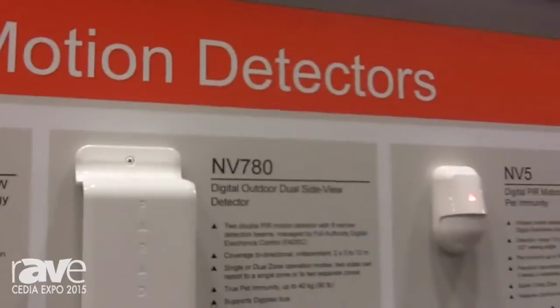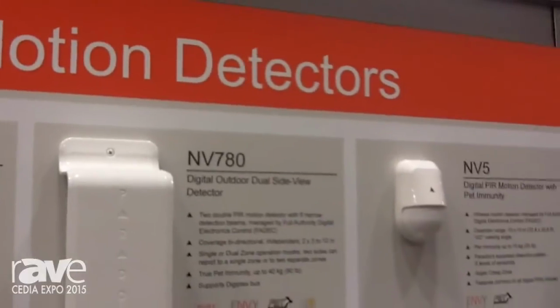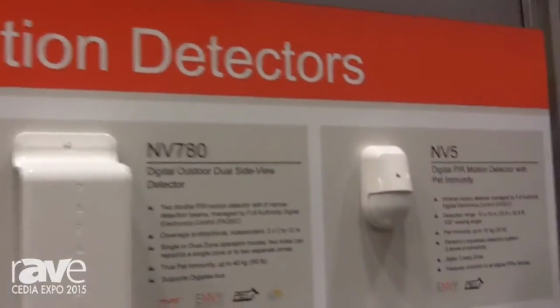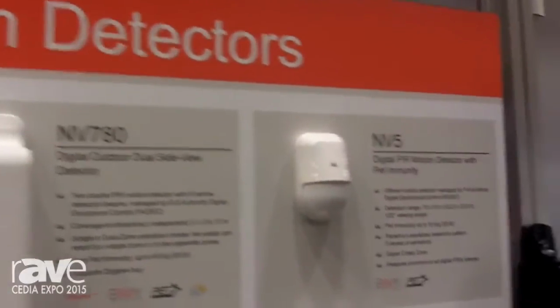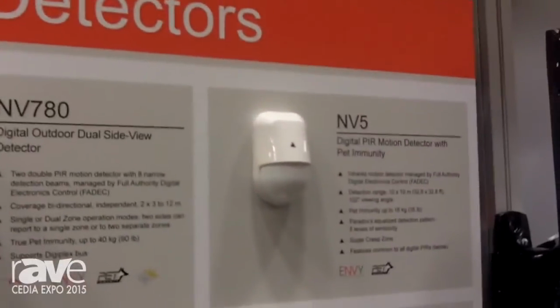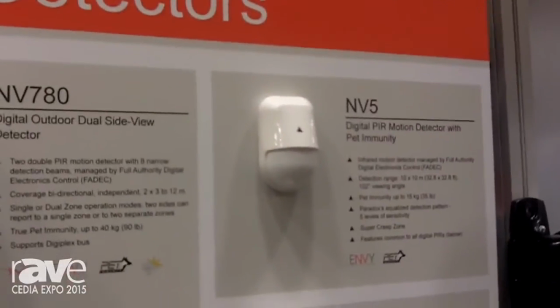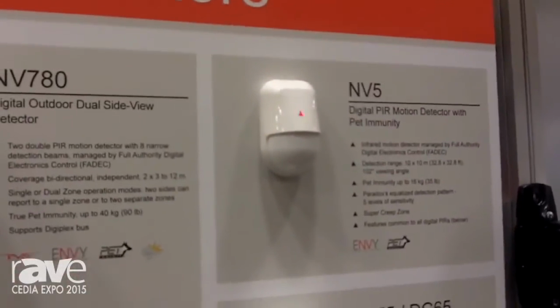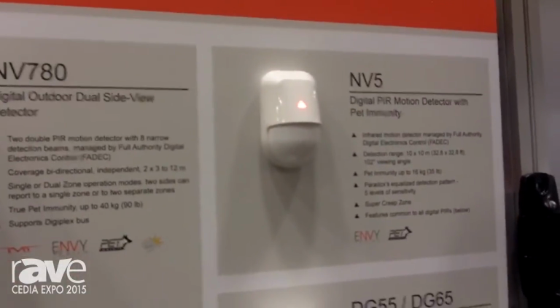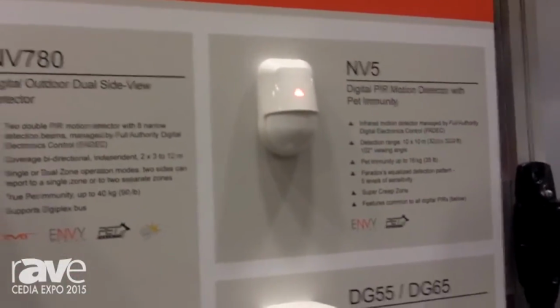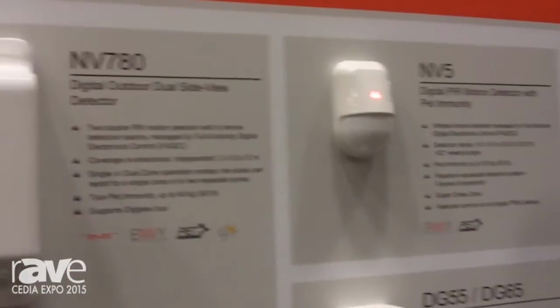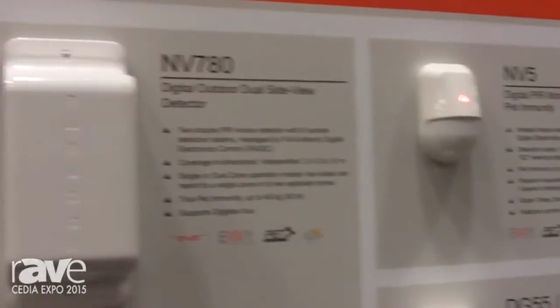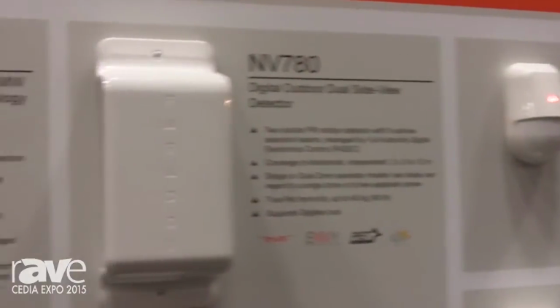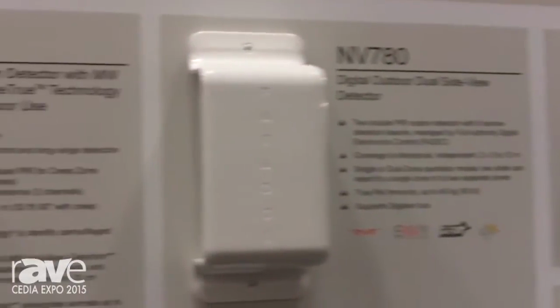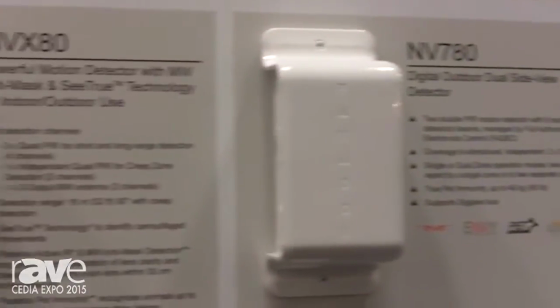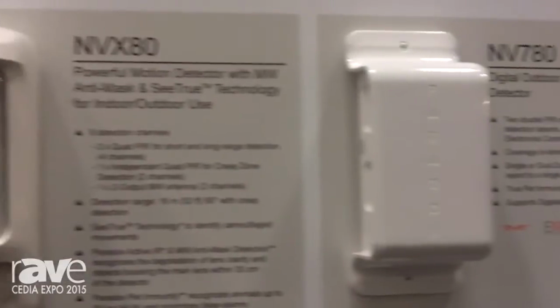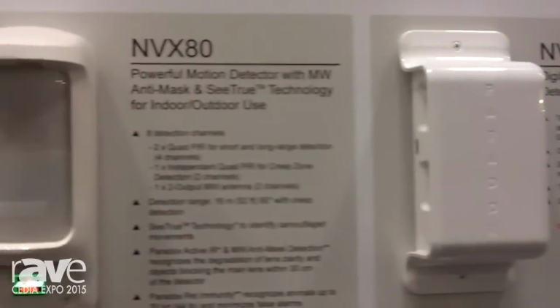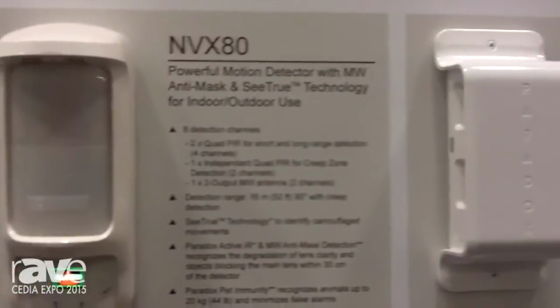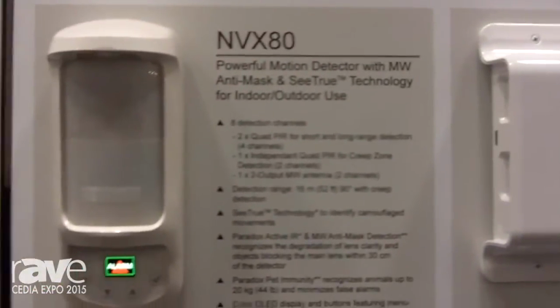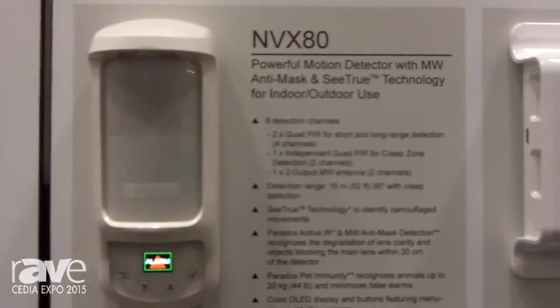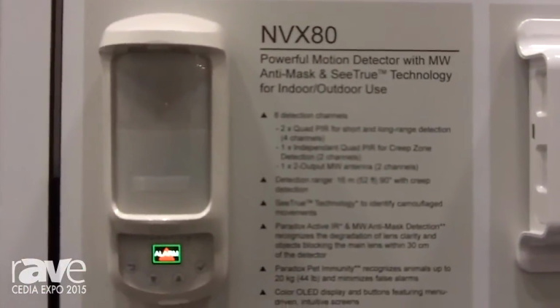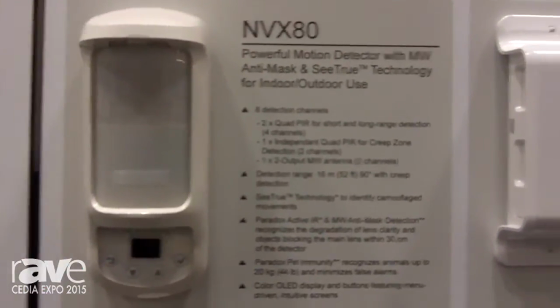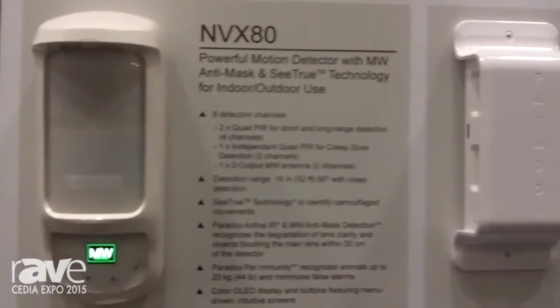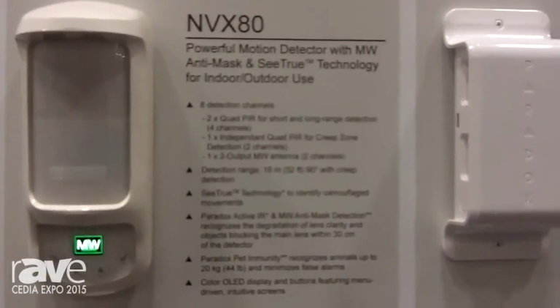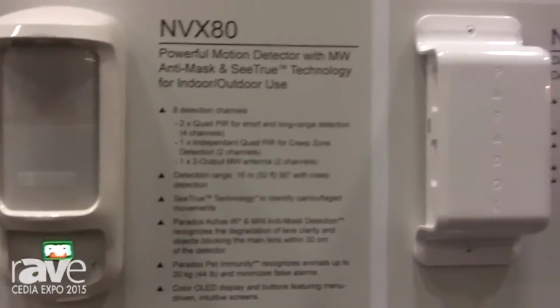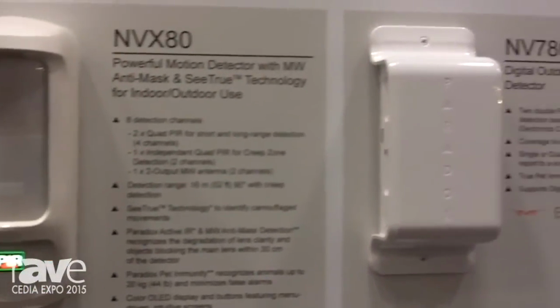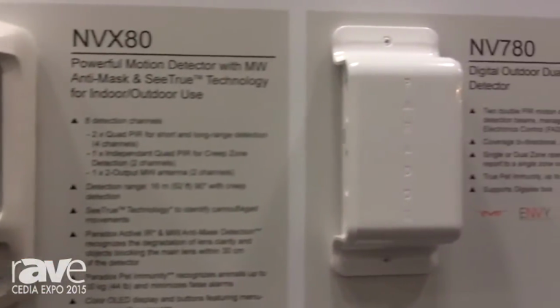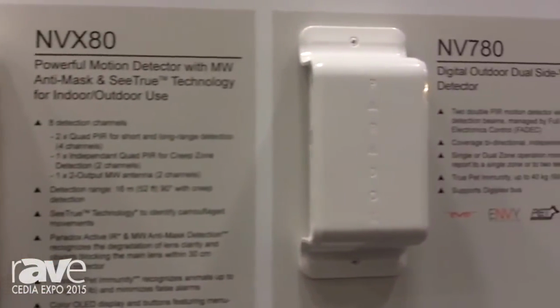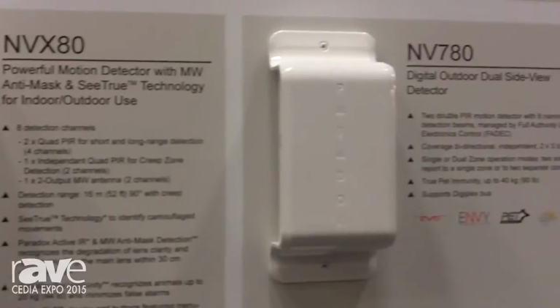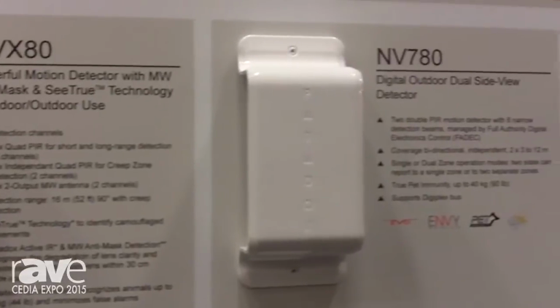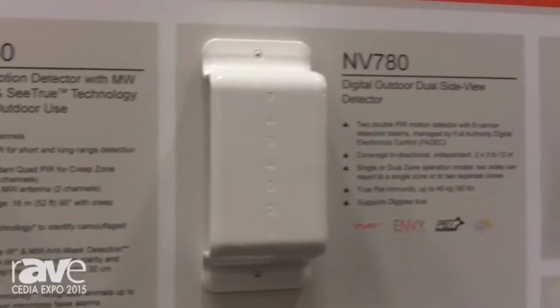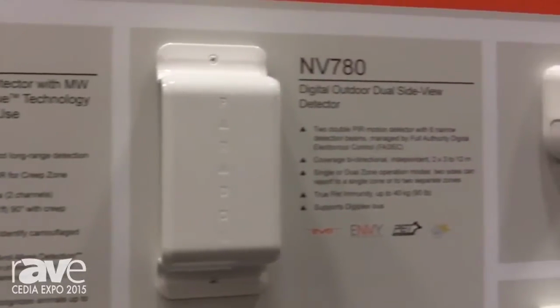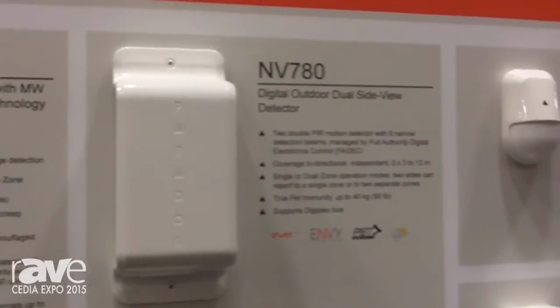We have the NVX80, which is our extreme weather outdoor motion detector. We have the NV780, which is a dual side-view motion detector that can either be one zone or dual zone.